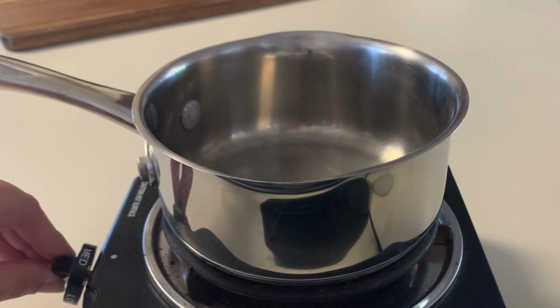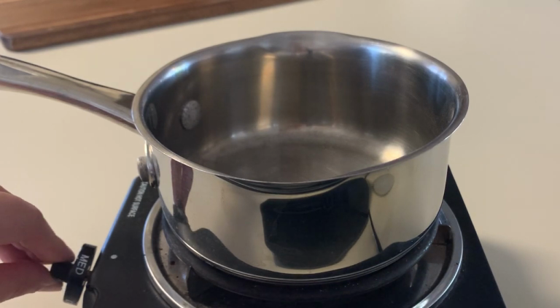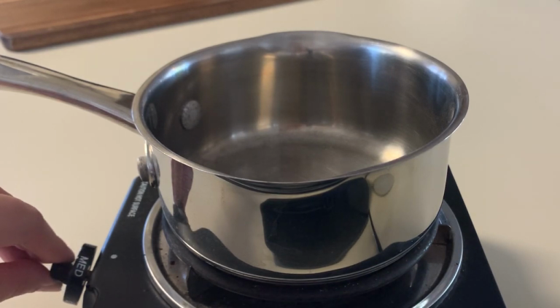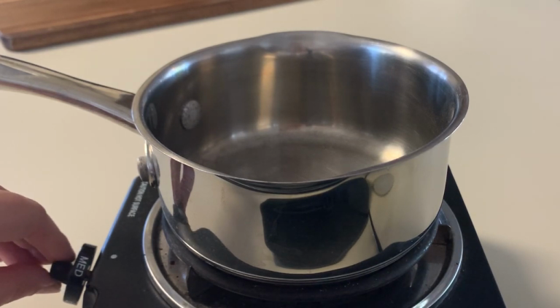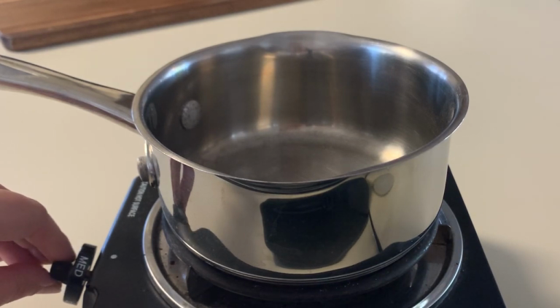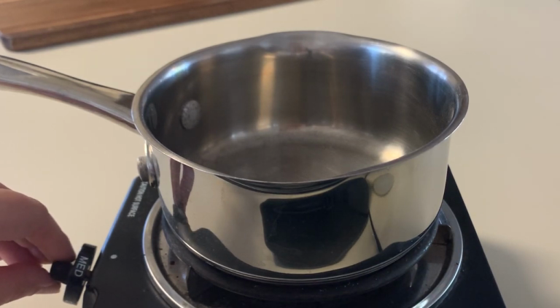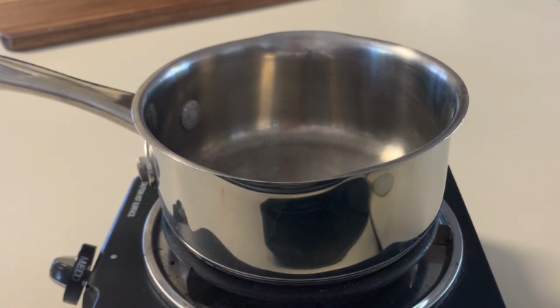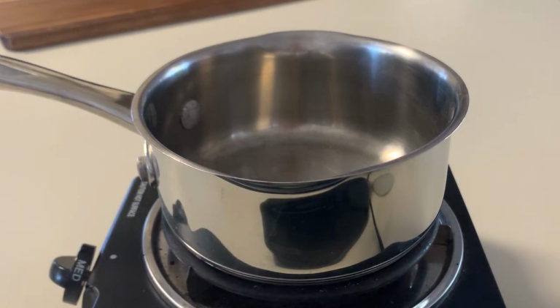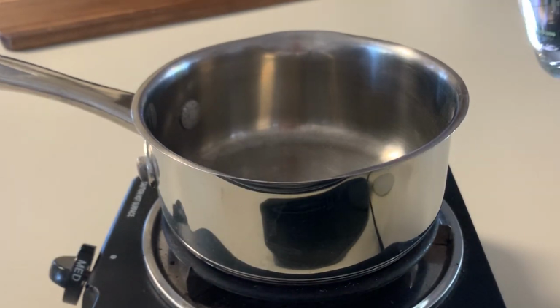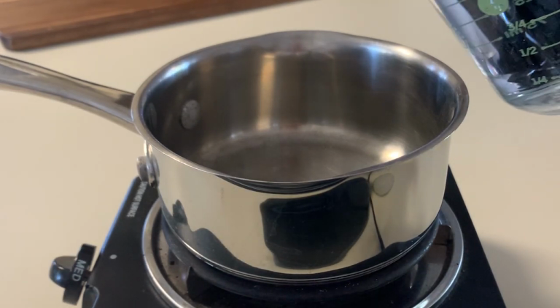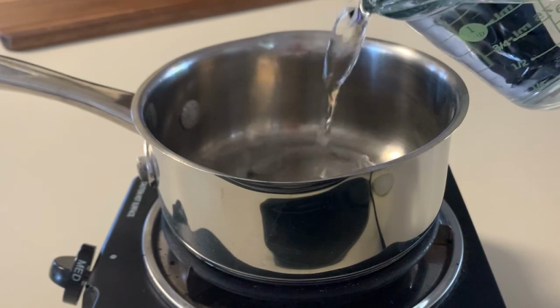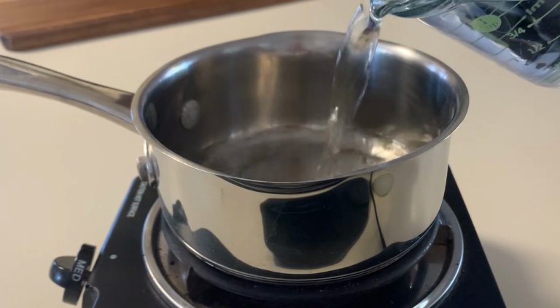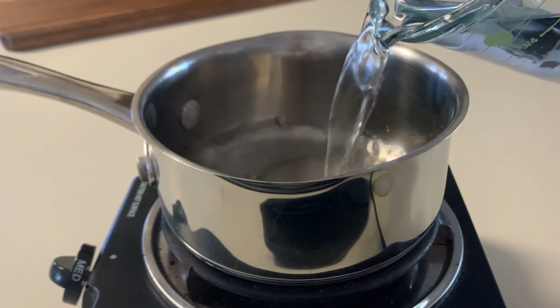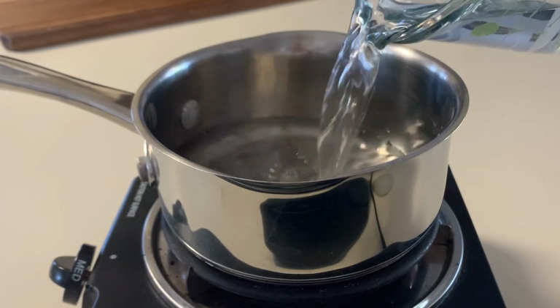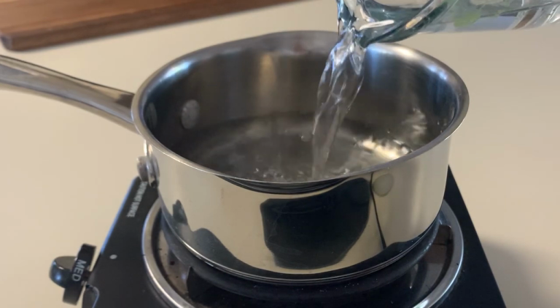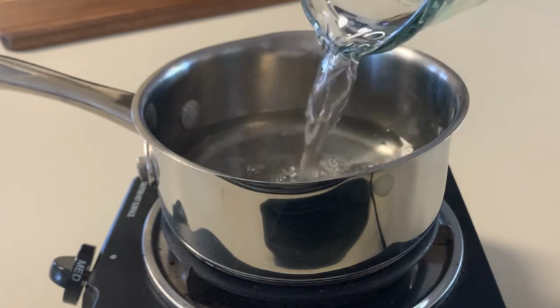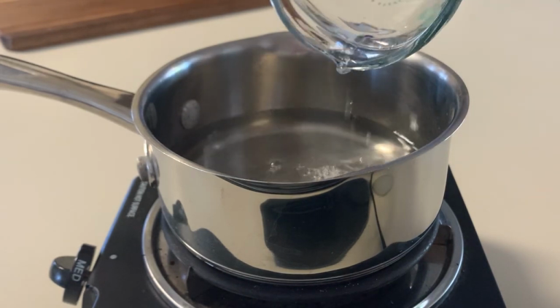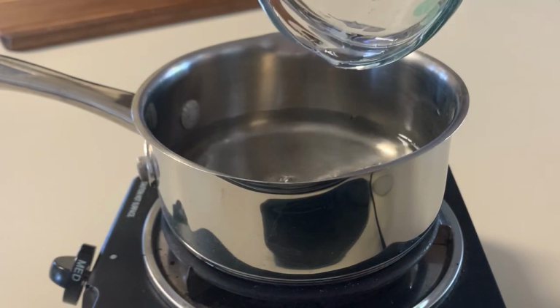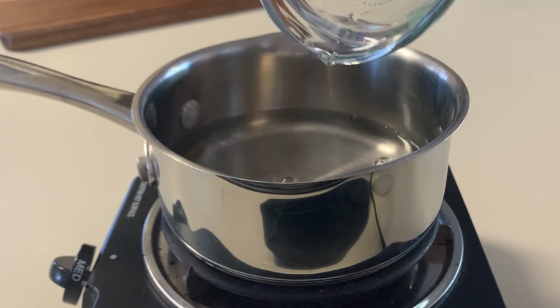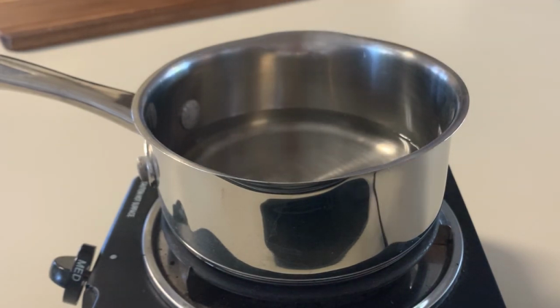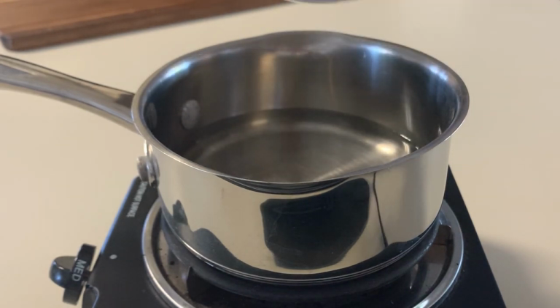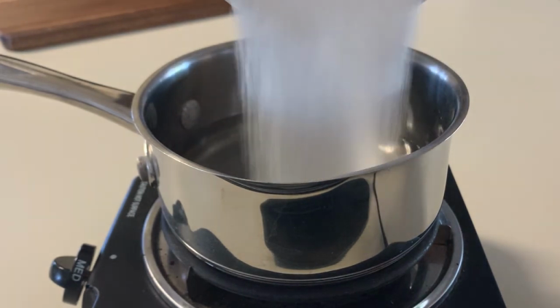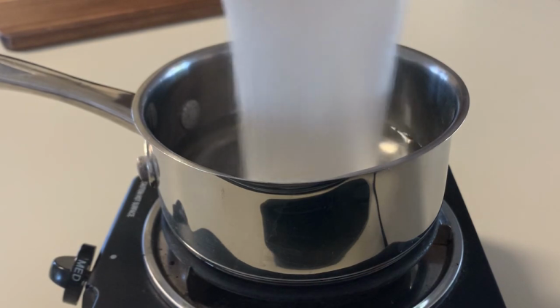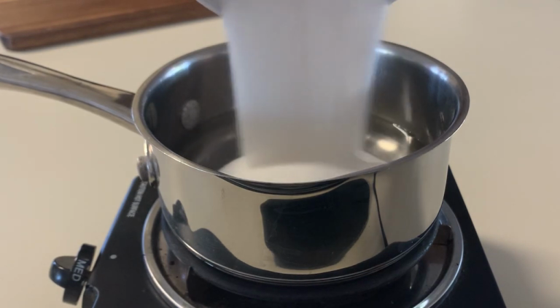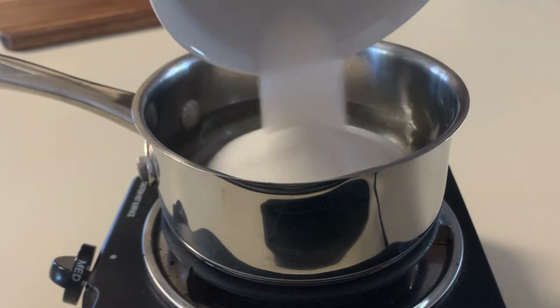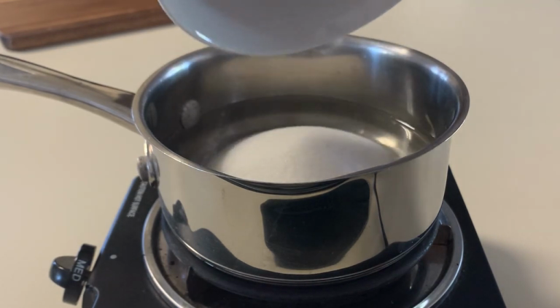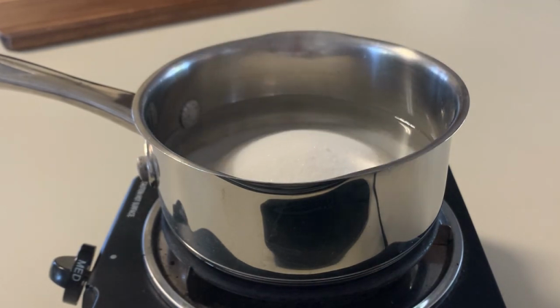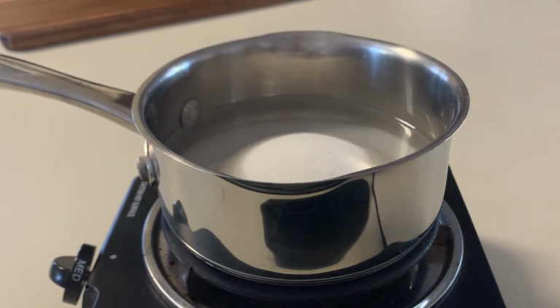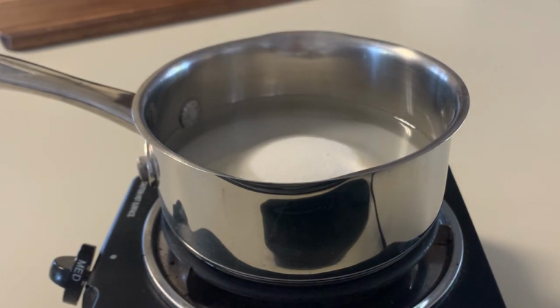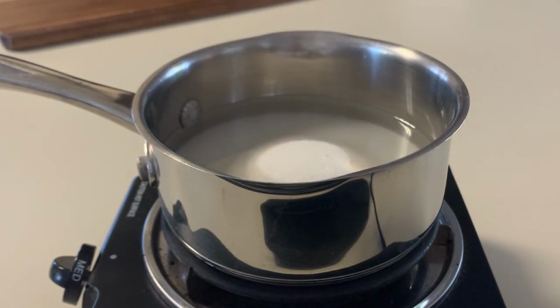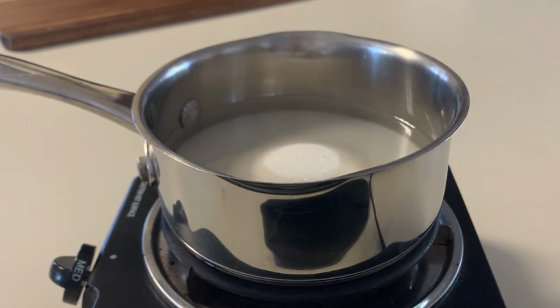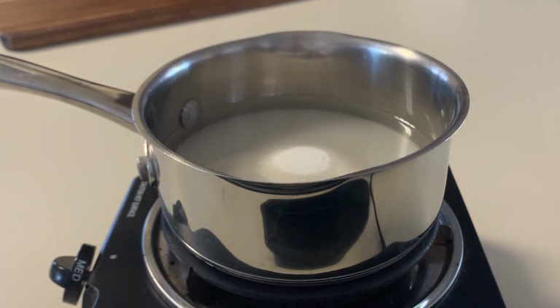Go ahead and turn your stovetop to medium, and then we're going to start adding our ingredients. First we're going to add one cup of water, and now we're going to add one cup of sugar.